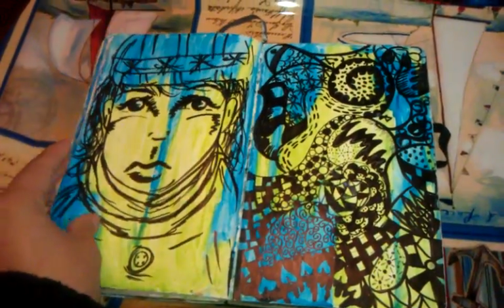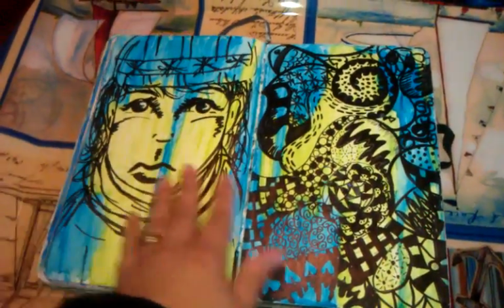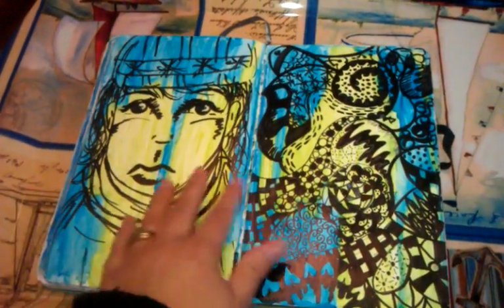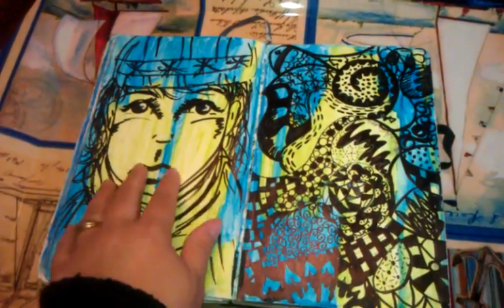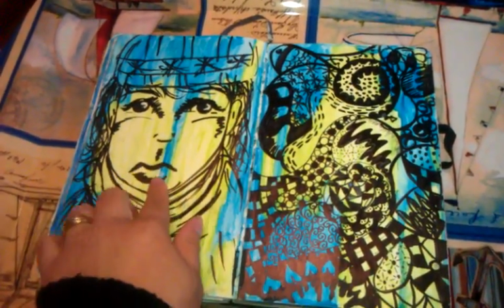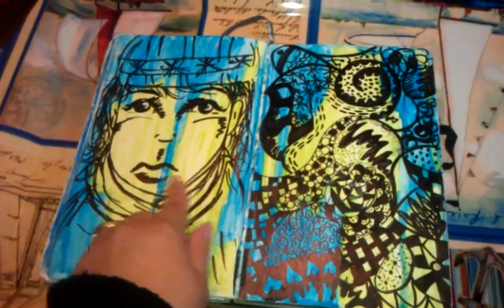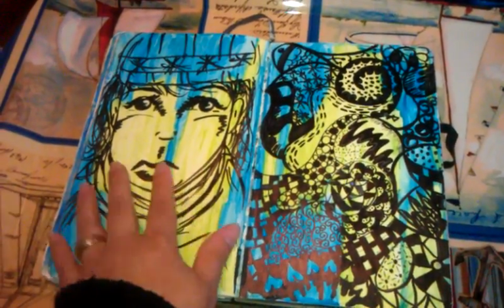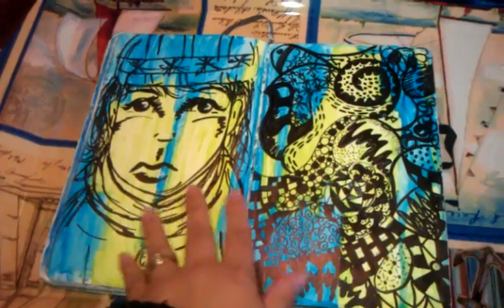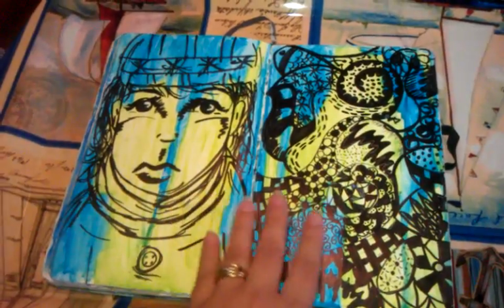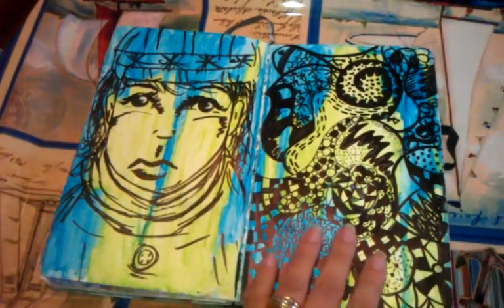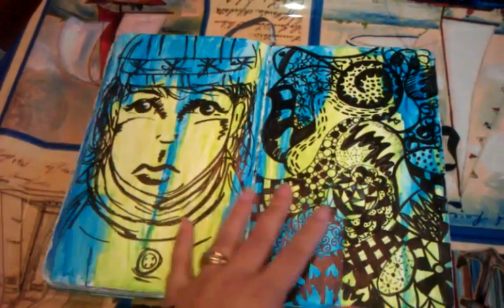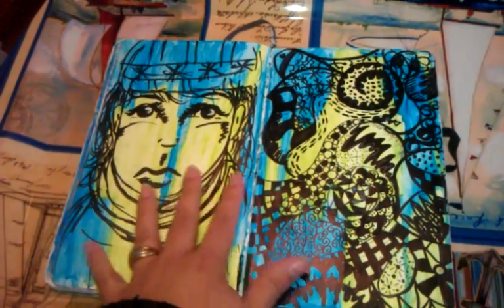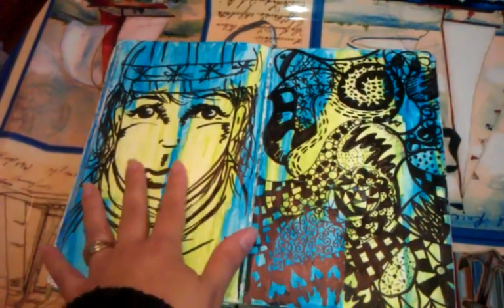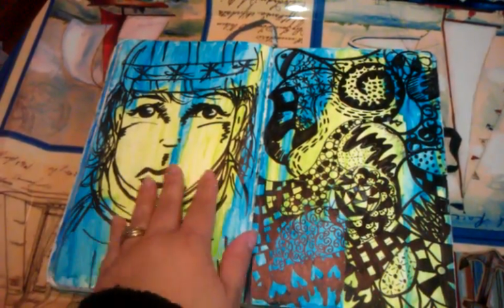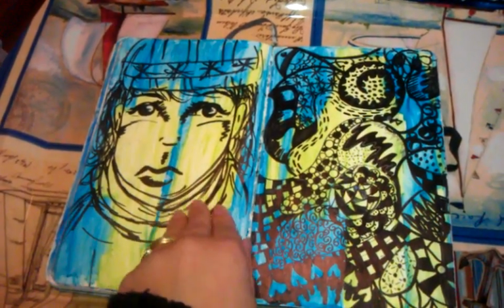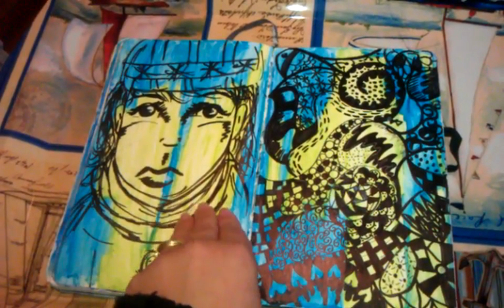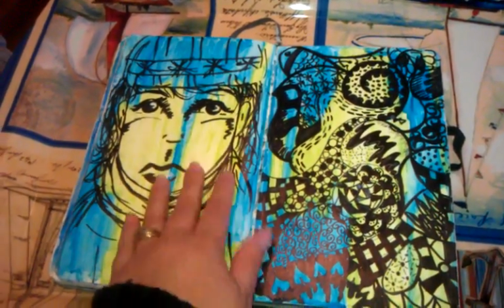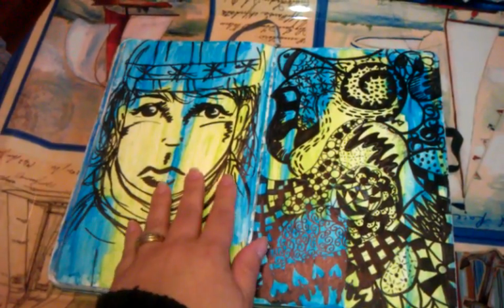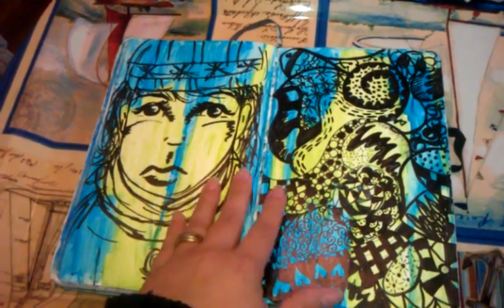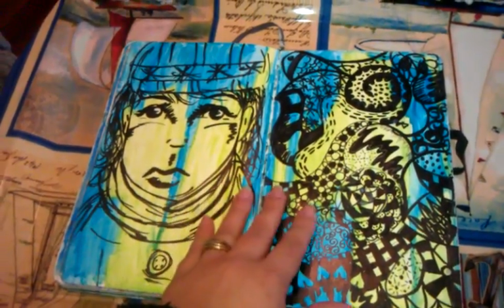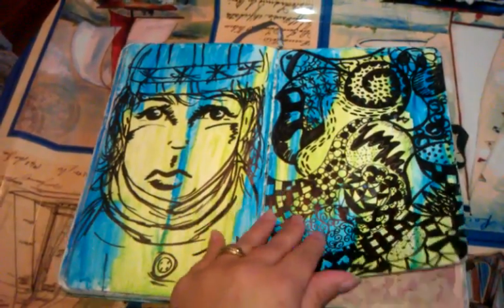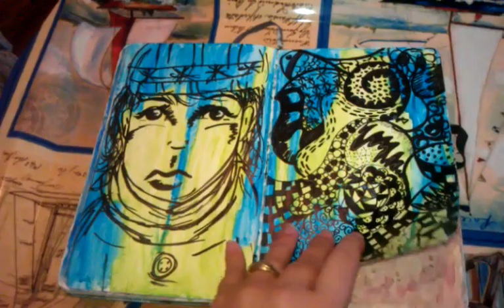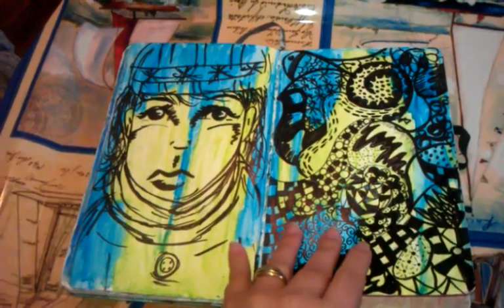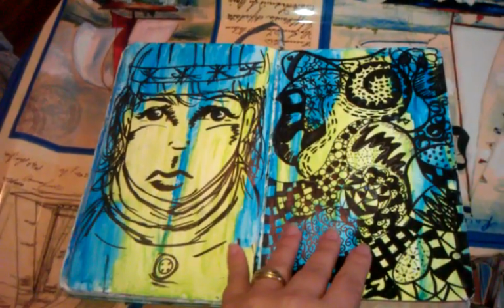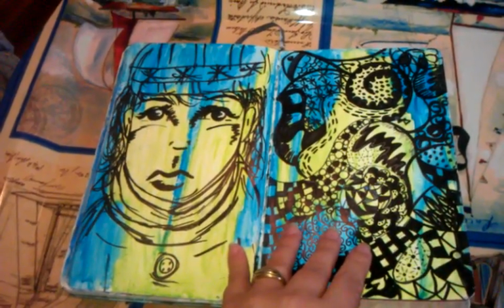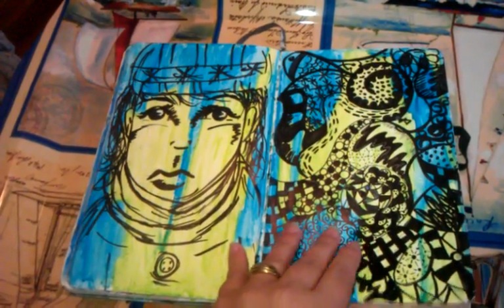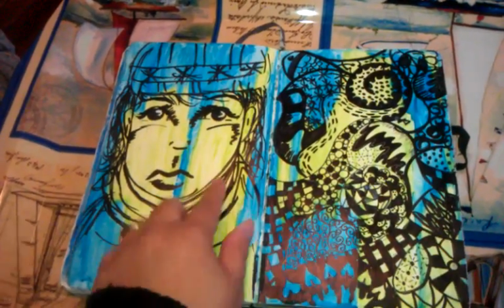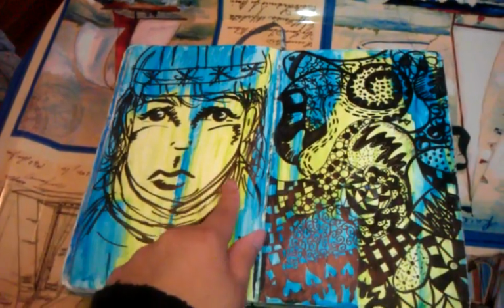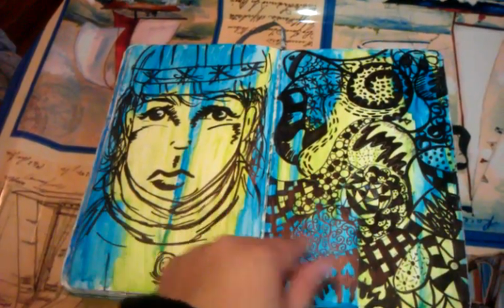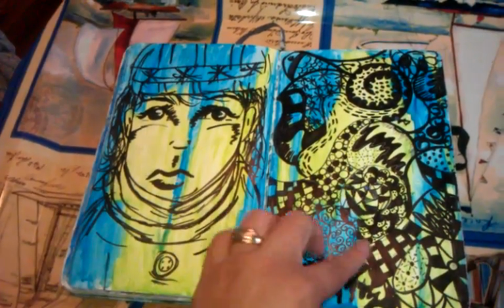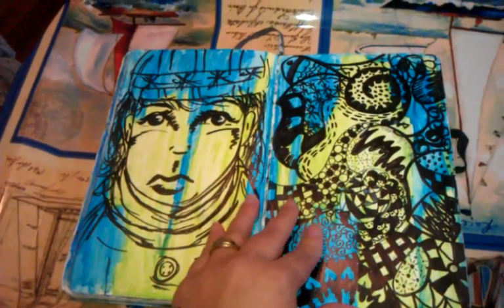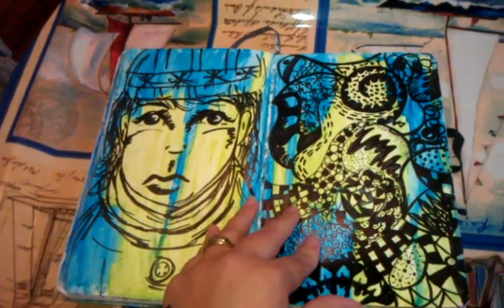This one — I had just discovered and bought watercolor crayons and was experimenting with them. And then this page is all done in Sharpie.